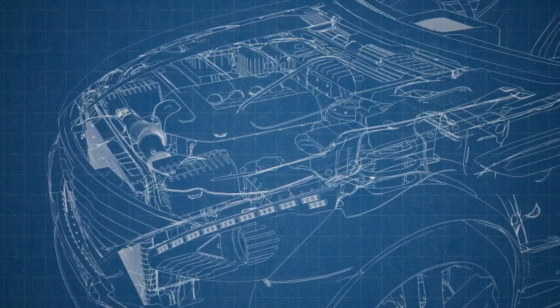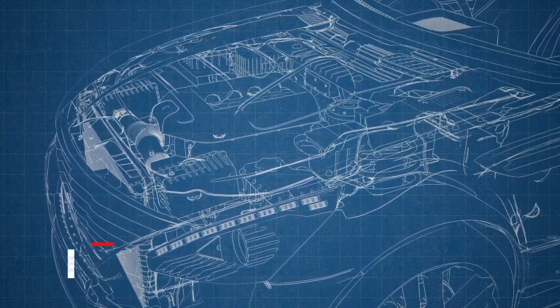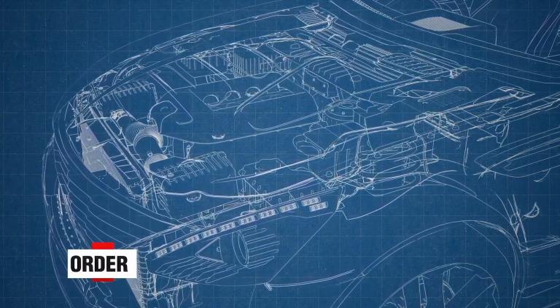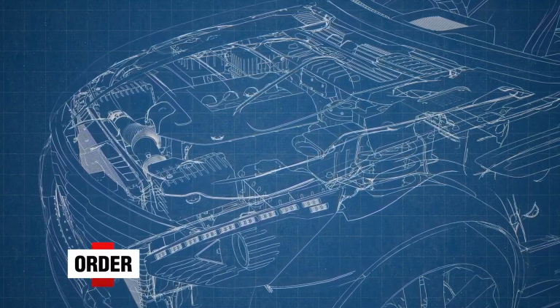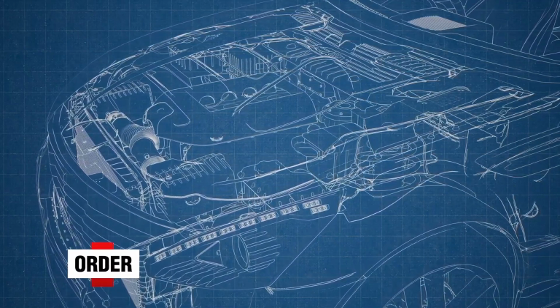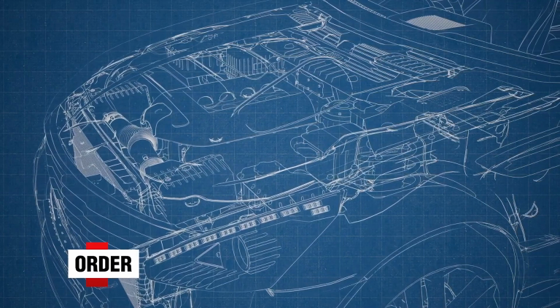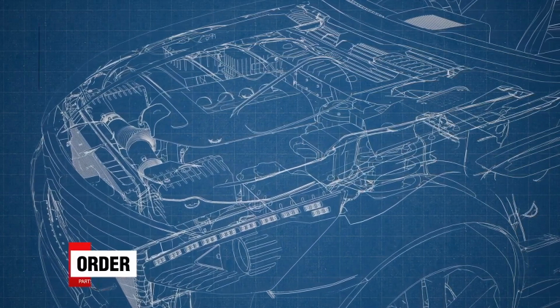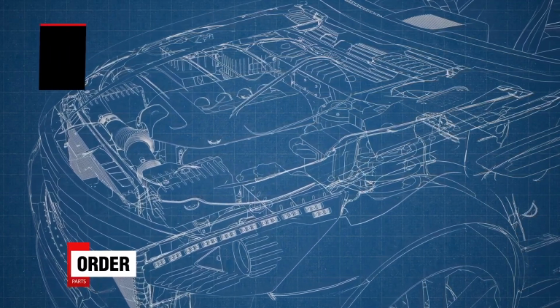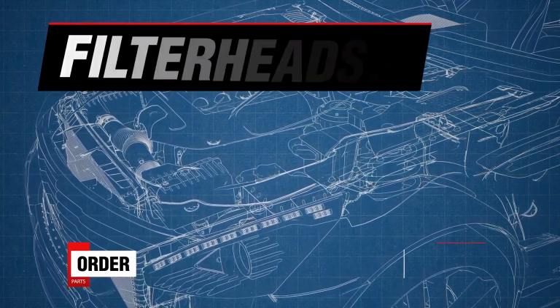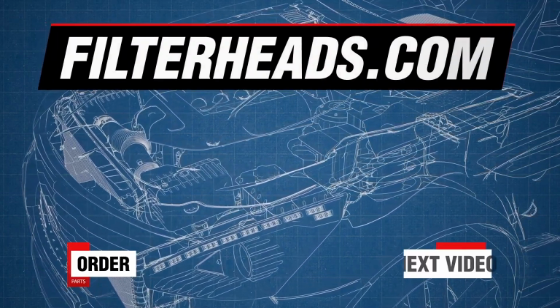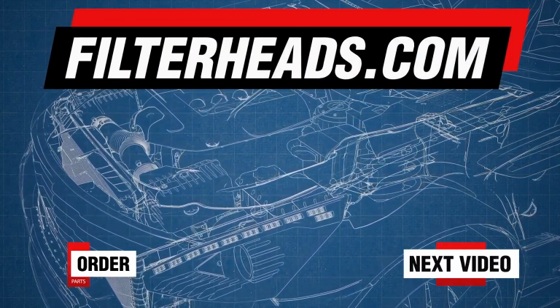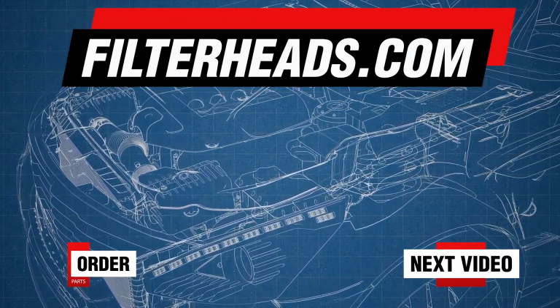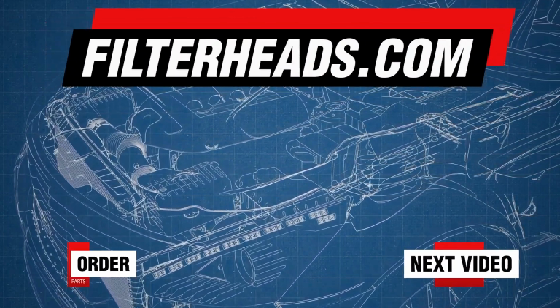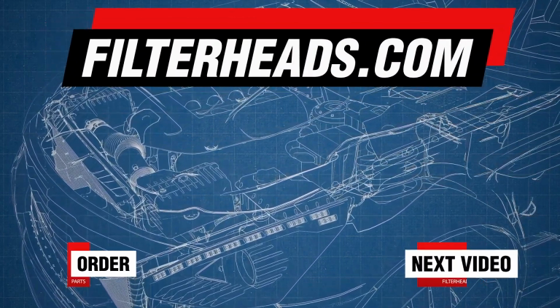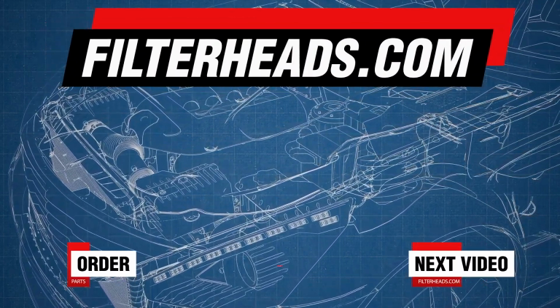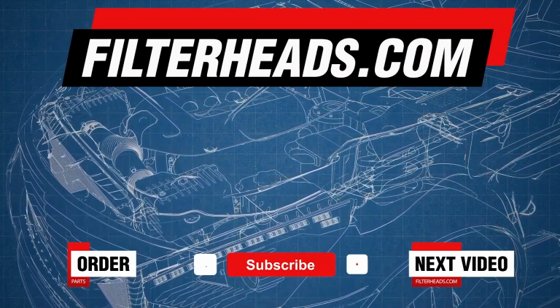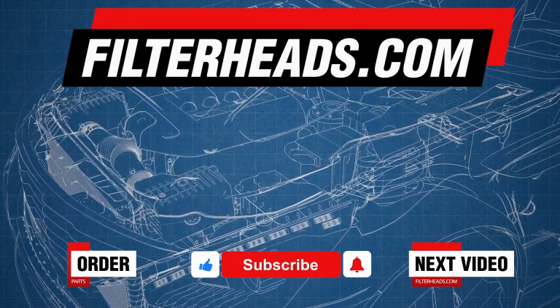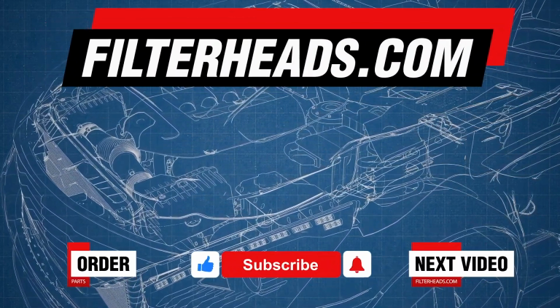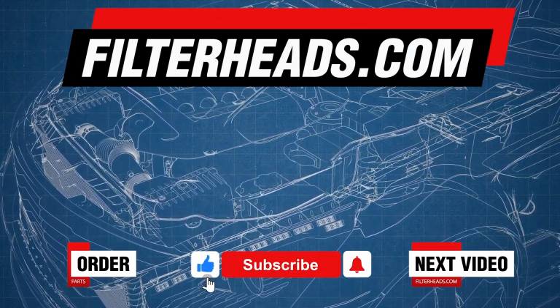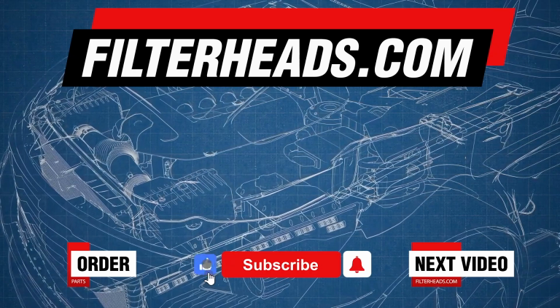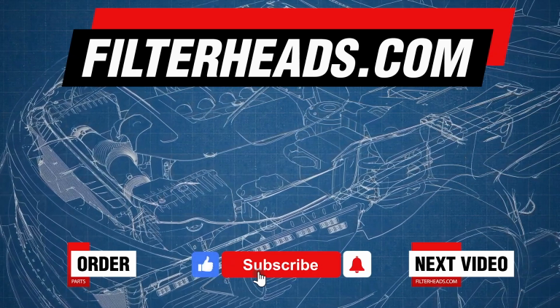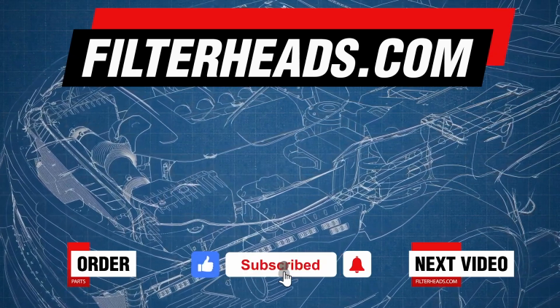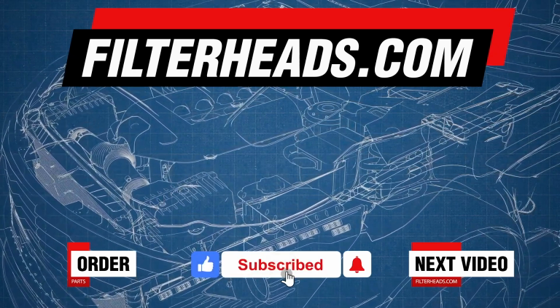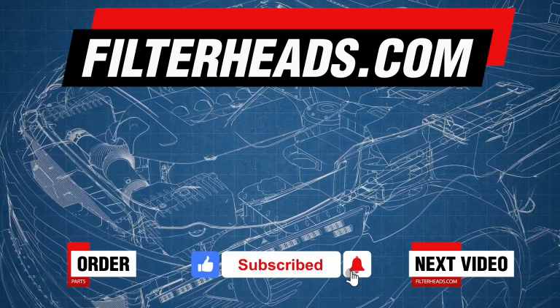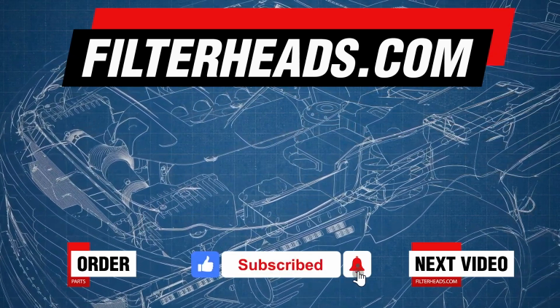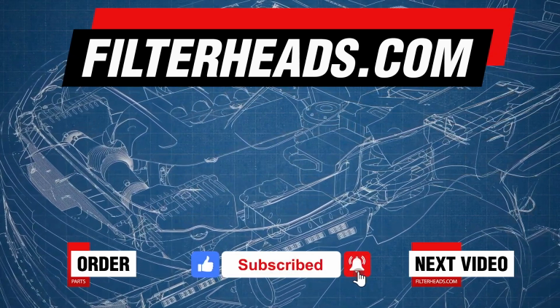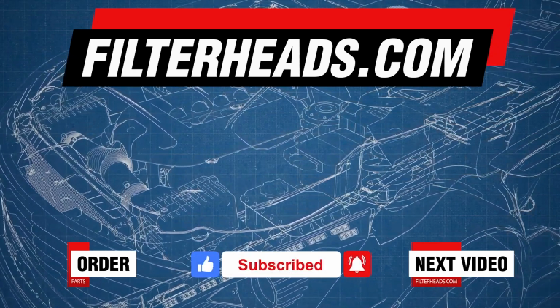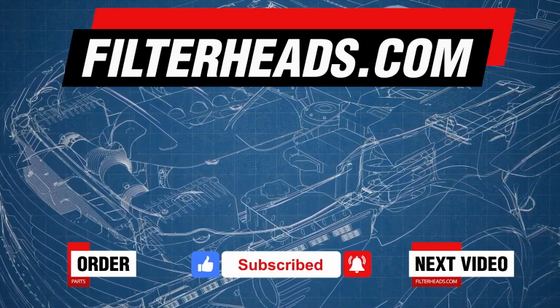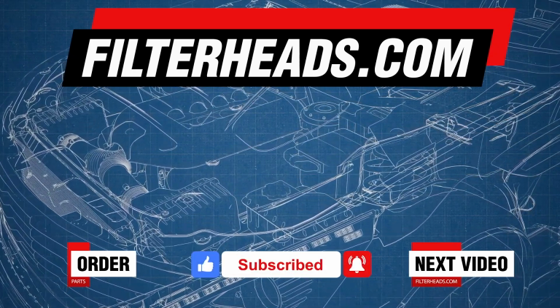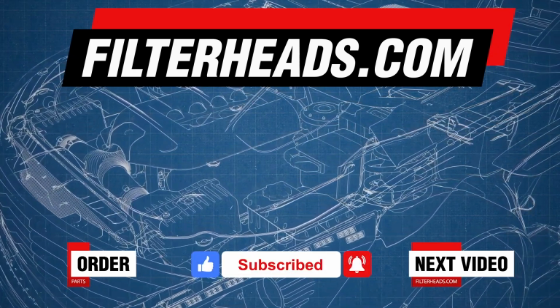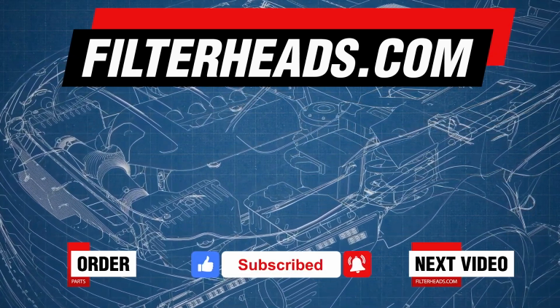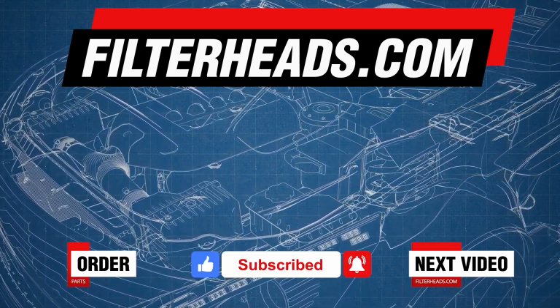Order your parts today at FilterHeads.com. Please like our video and subscribe to our channel so you won't miss any new content. Take care.